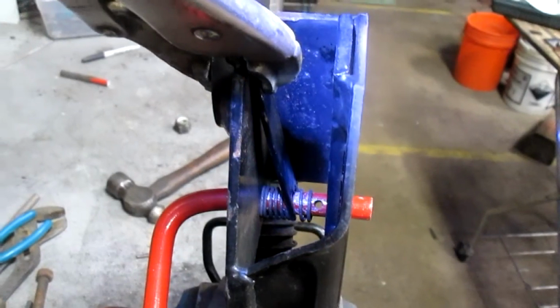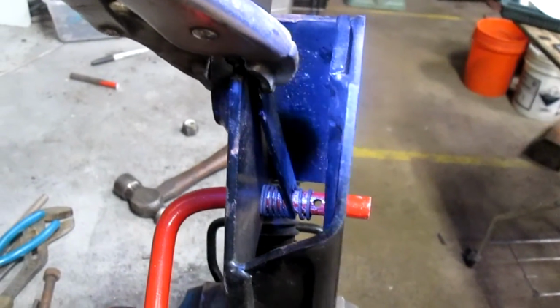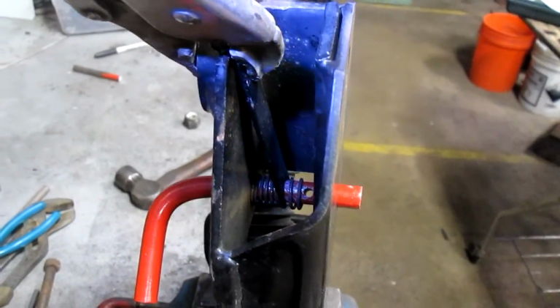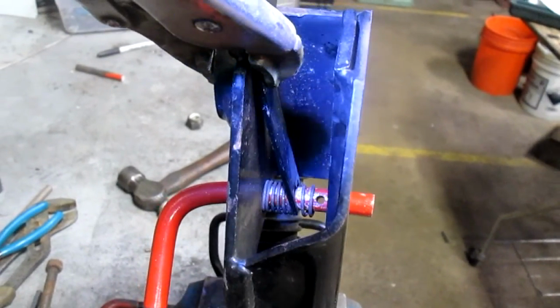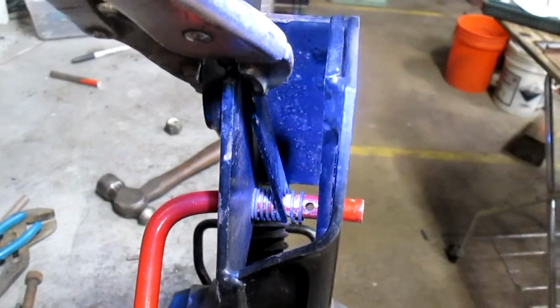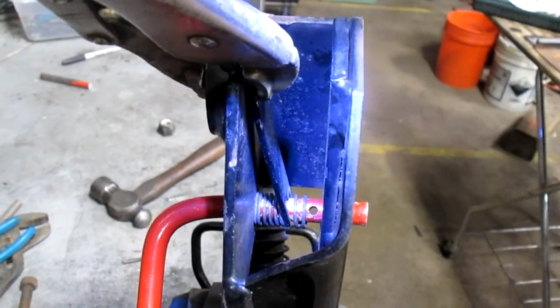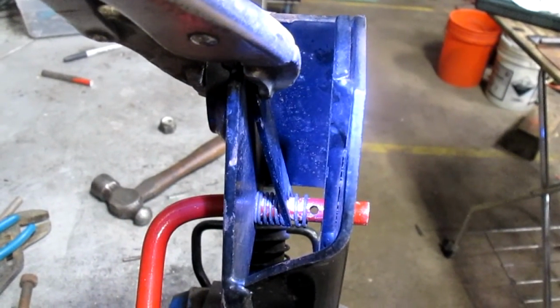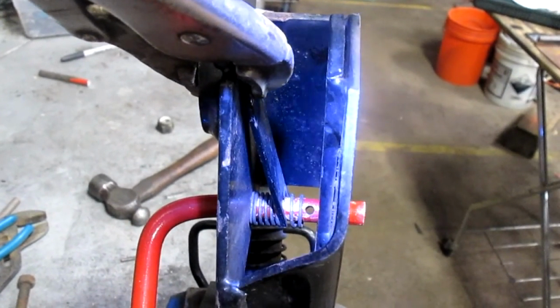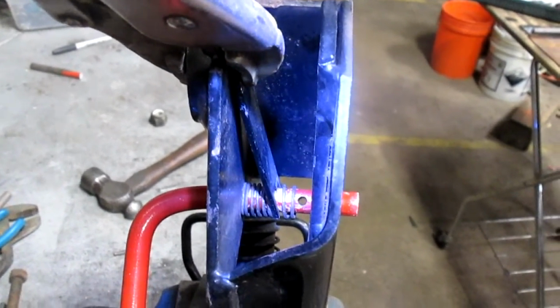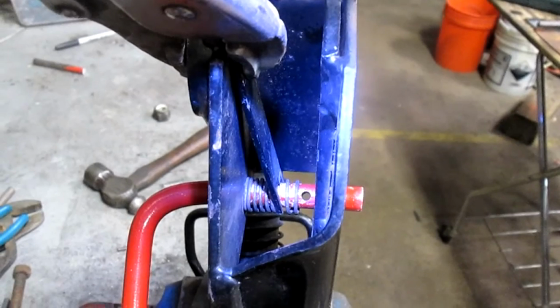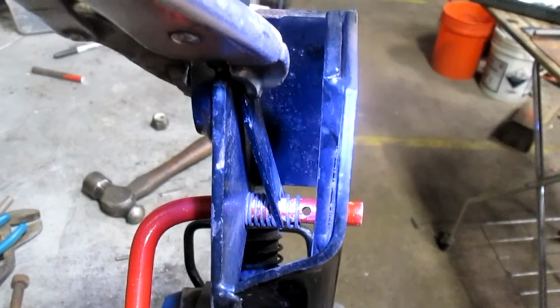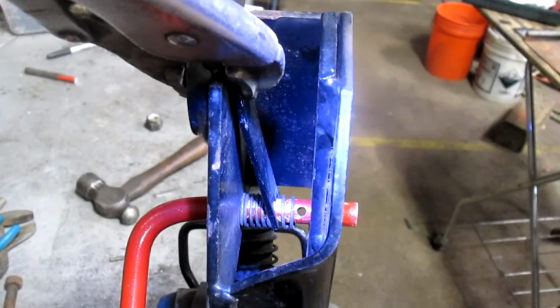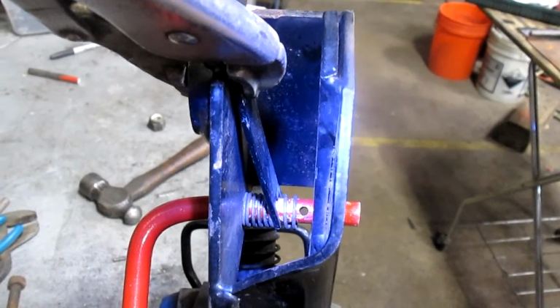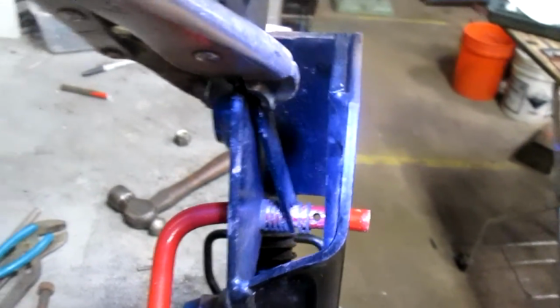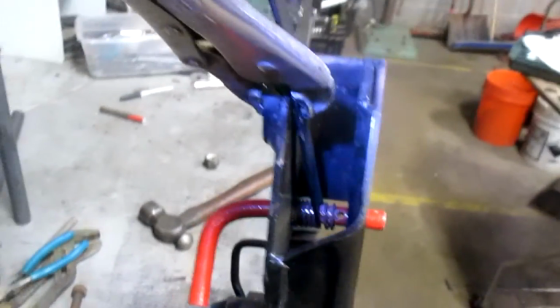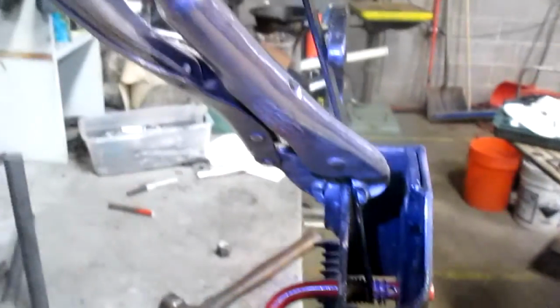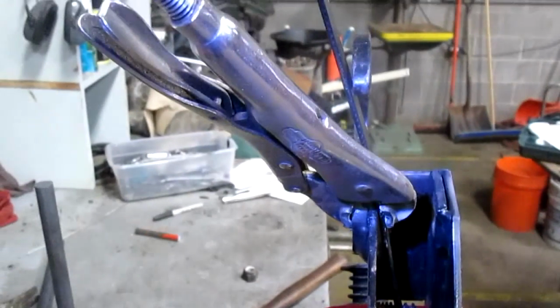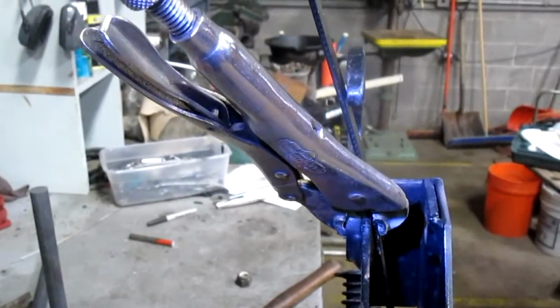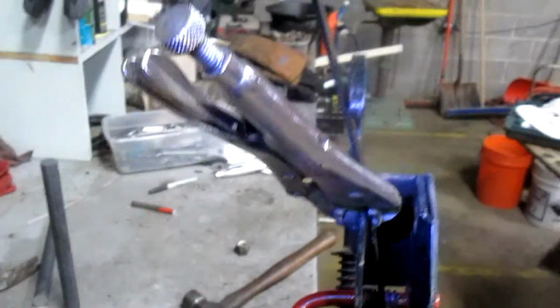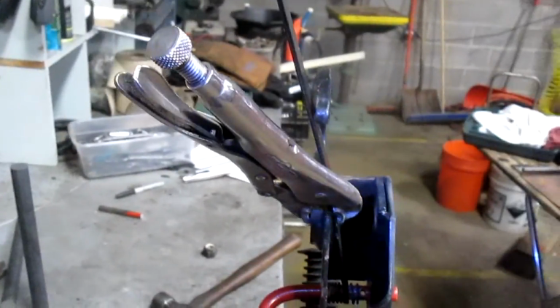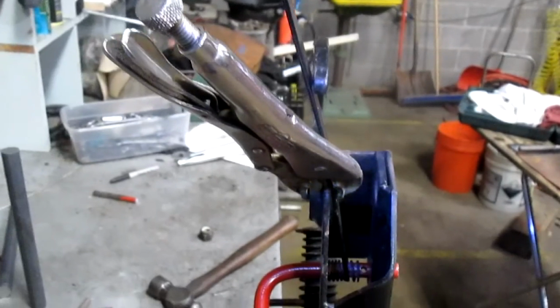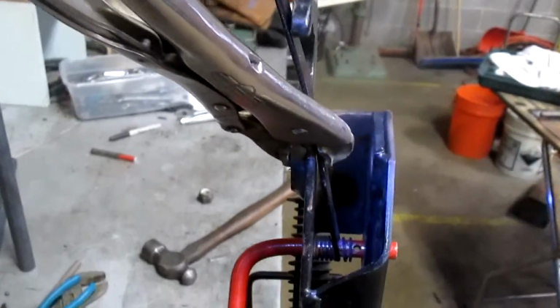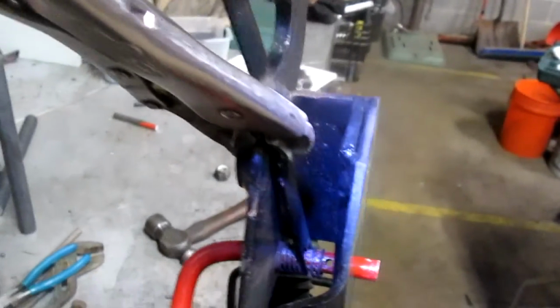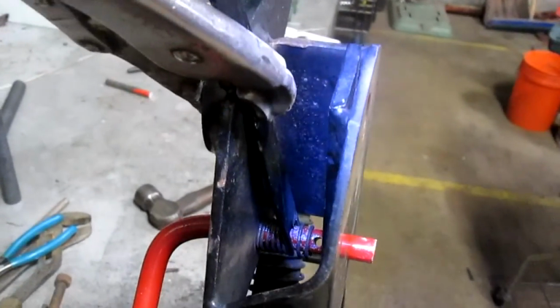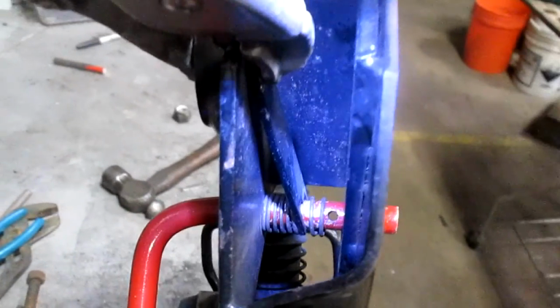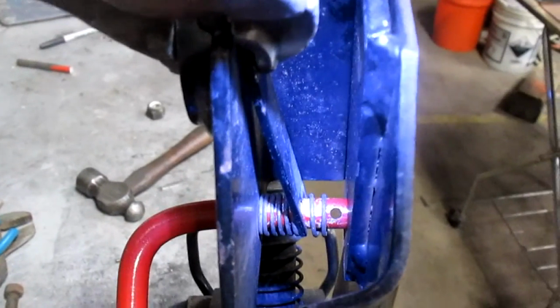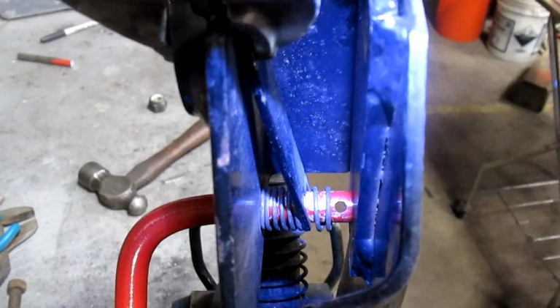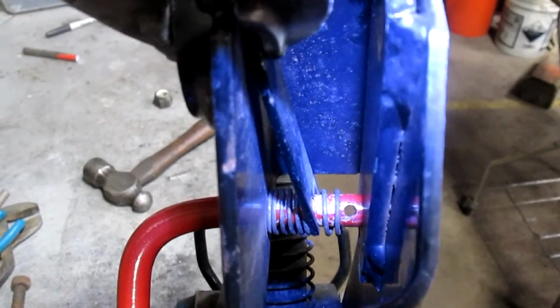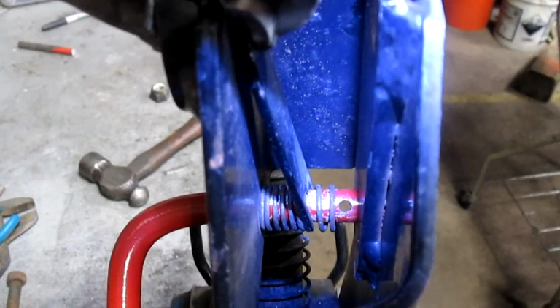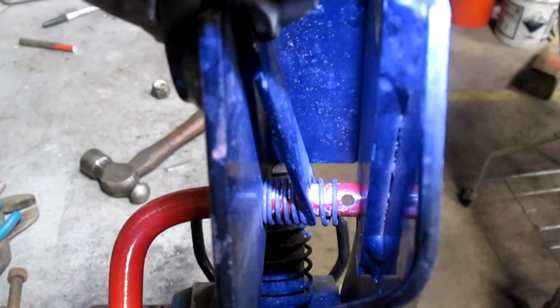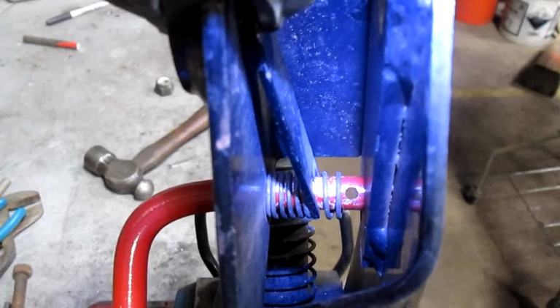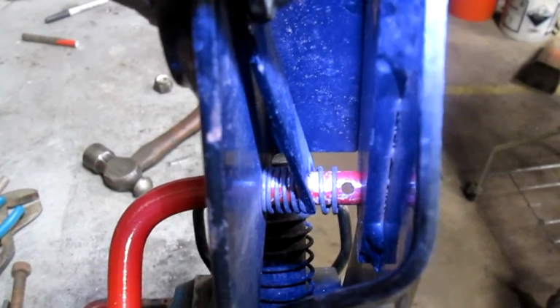I've put the tool into place and you can see it in action right down there. It's simply put over near the end of the spring, and then a vice grip is used to wedge the tool into place so that it holds it back. So it'll be pretty easy to get the roll pin in now.